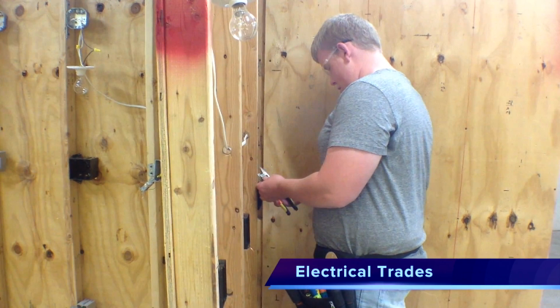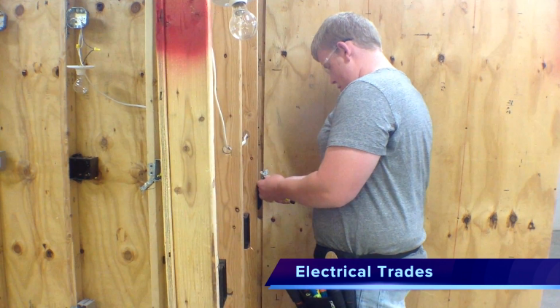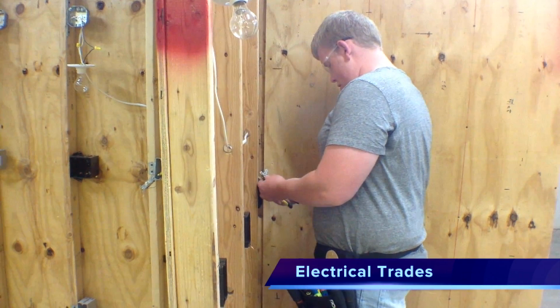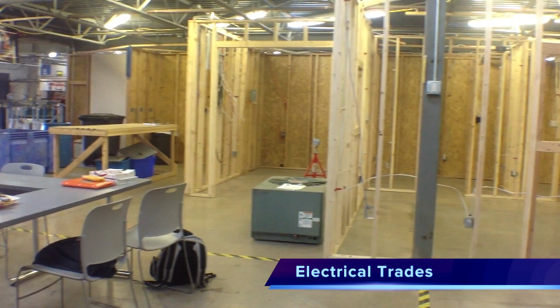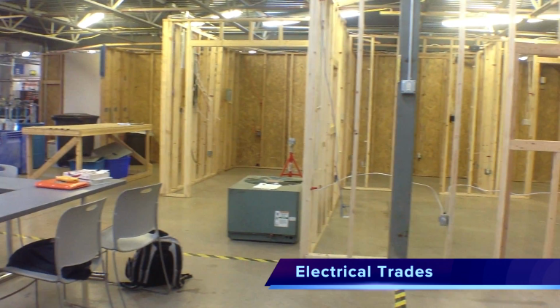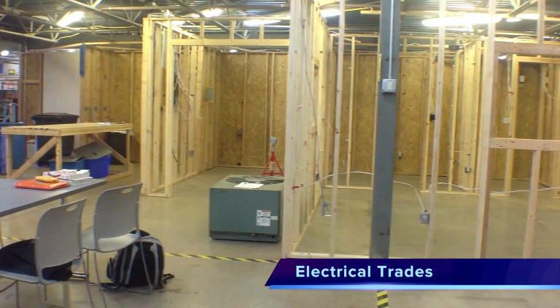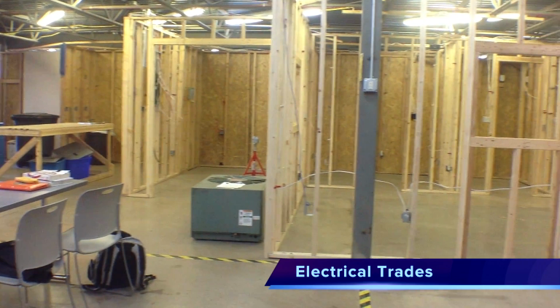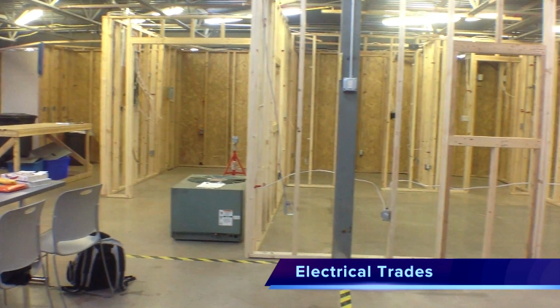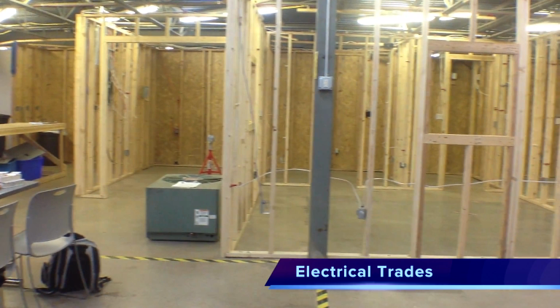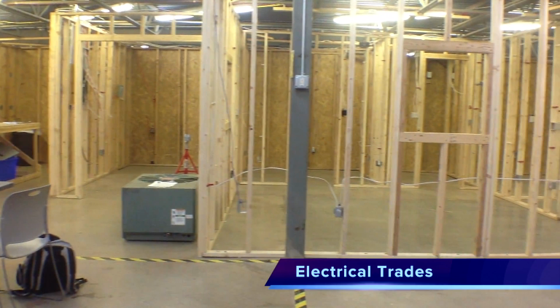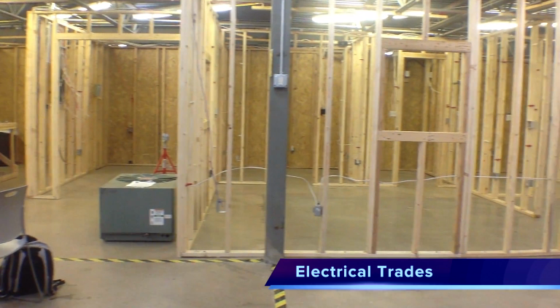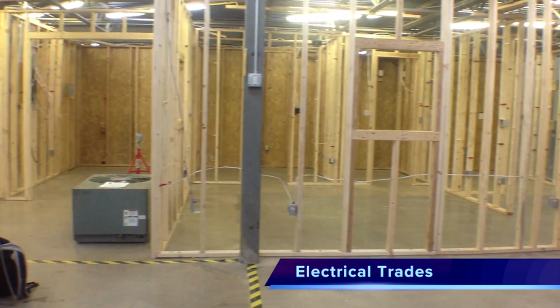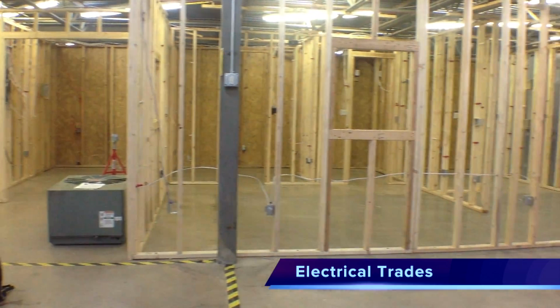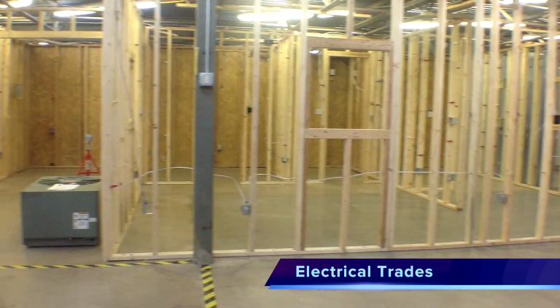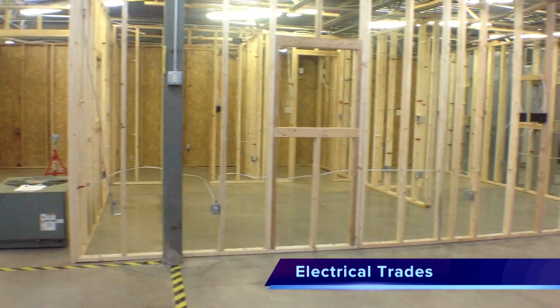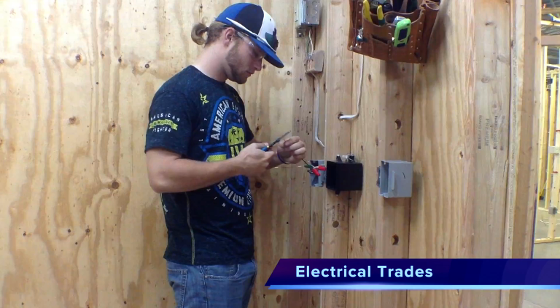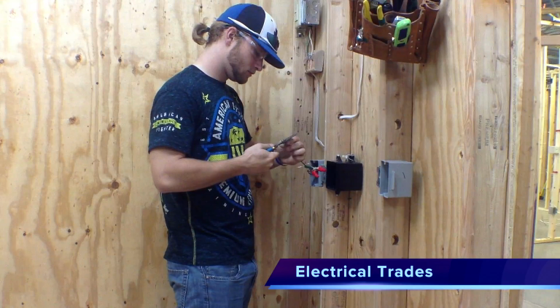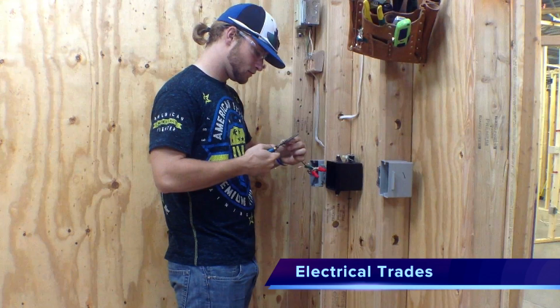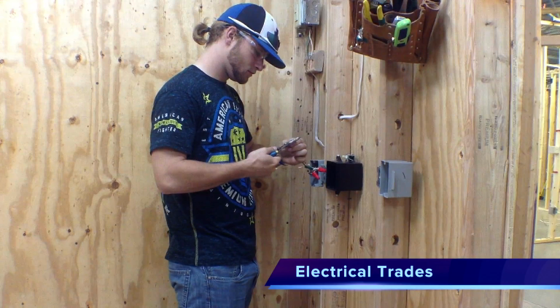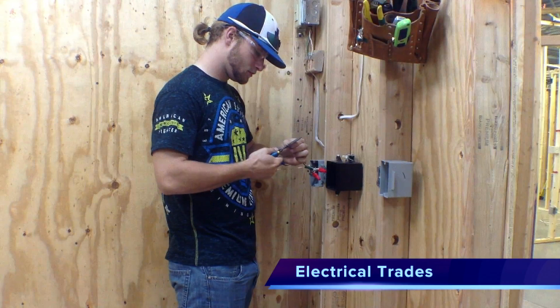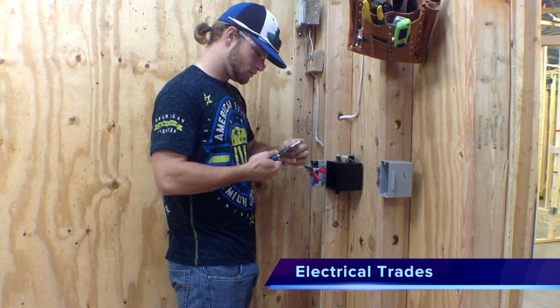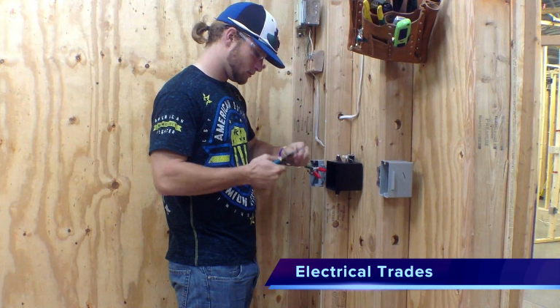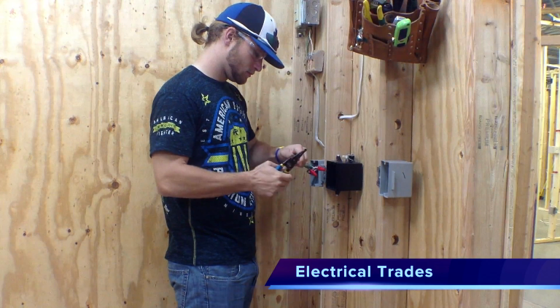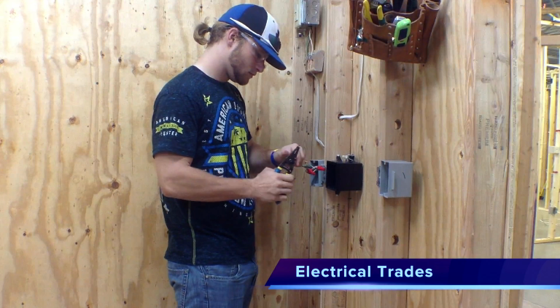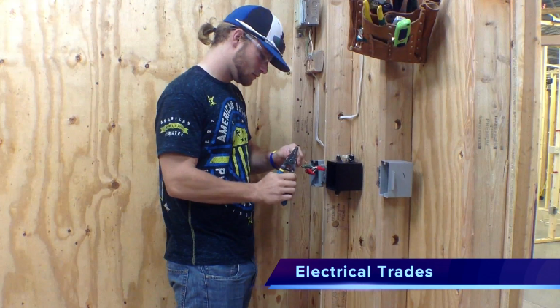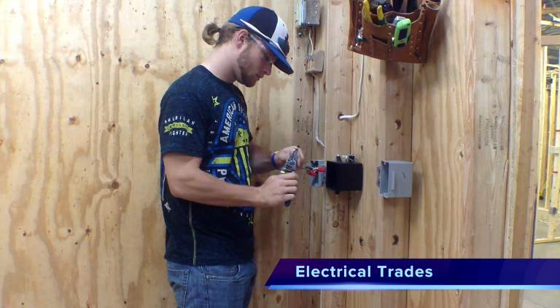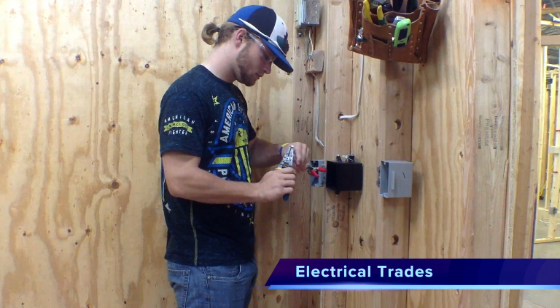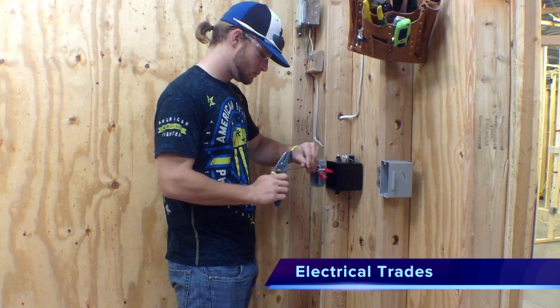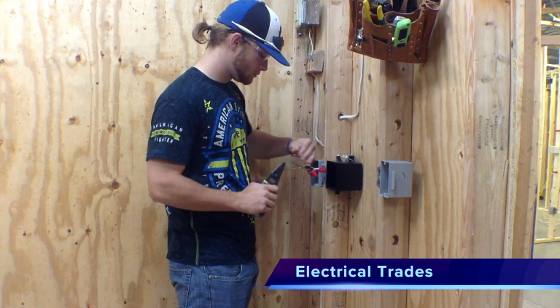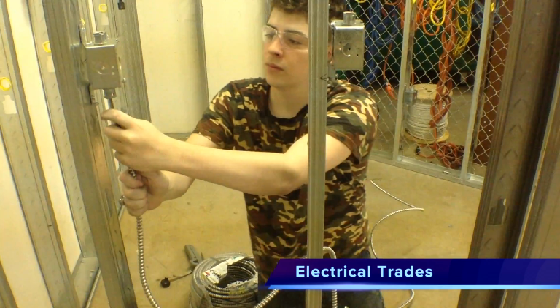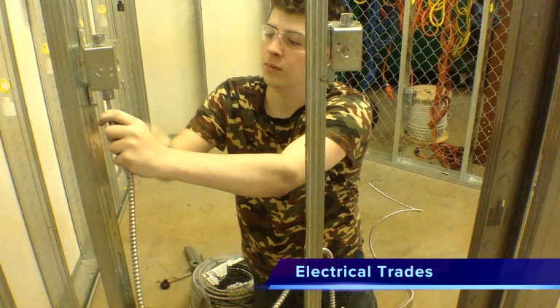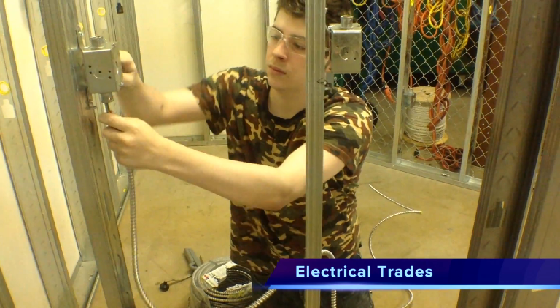Learn how to develop, stage, and install residential and commercial wiring in our Electrical Trades program. Earn the apprenticeship experience needed to obtain a journeyman's license.